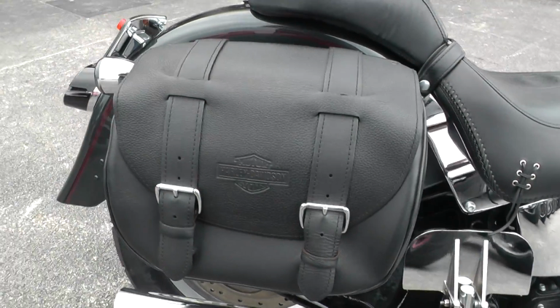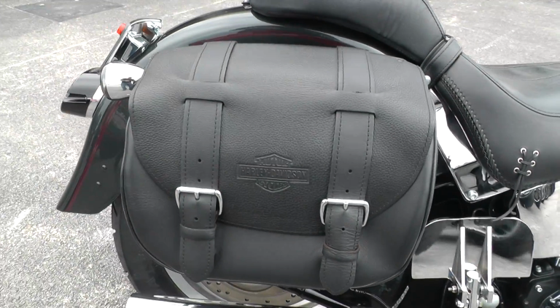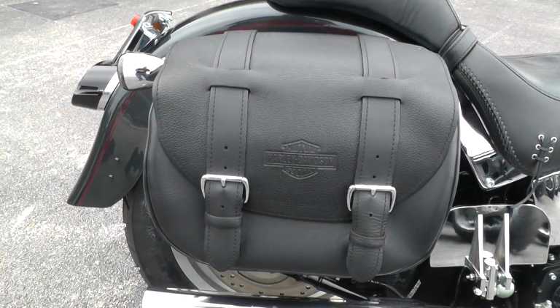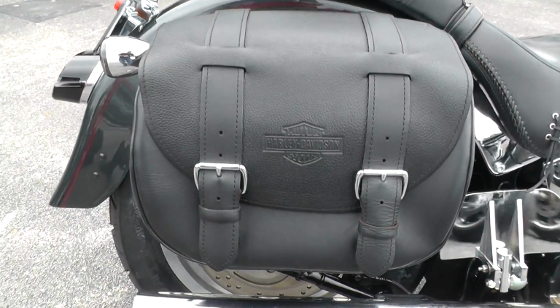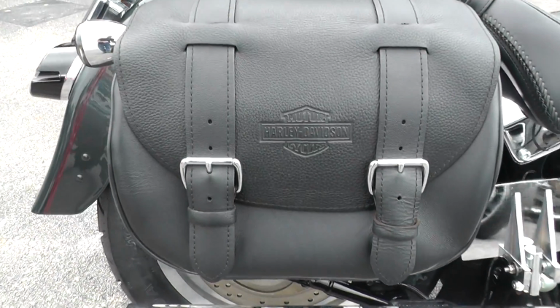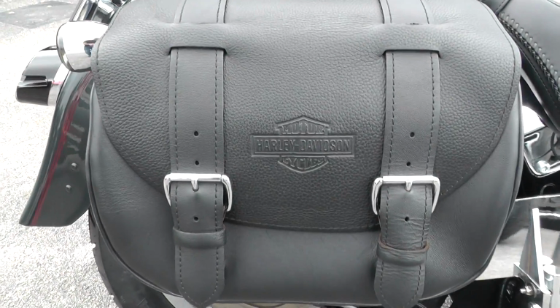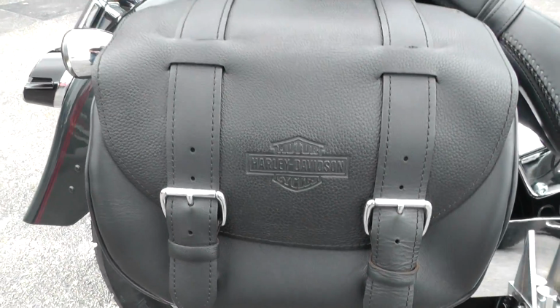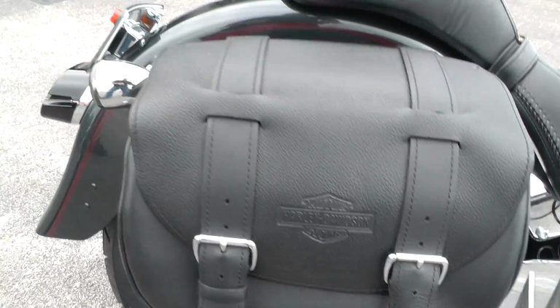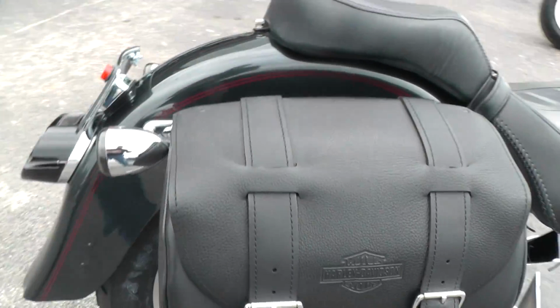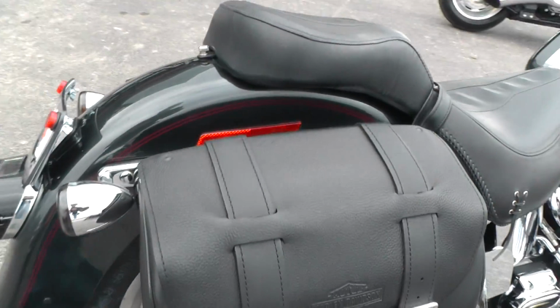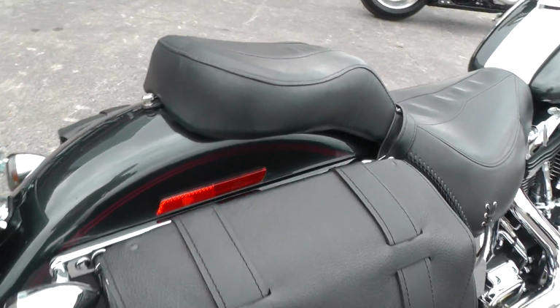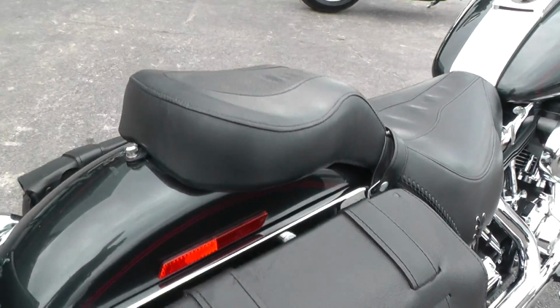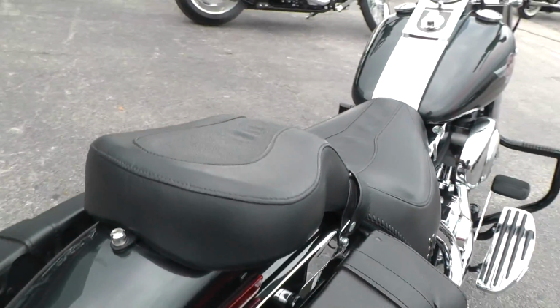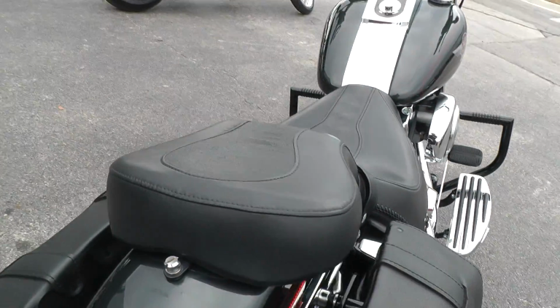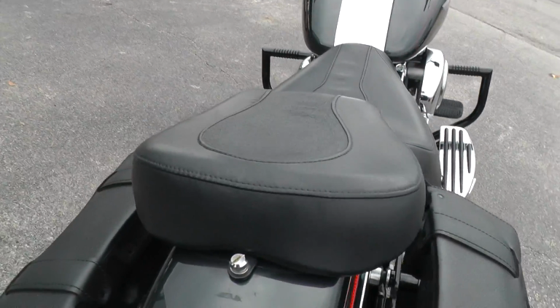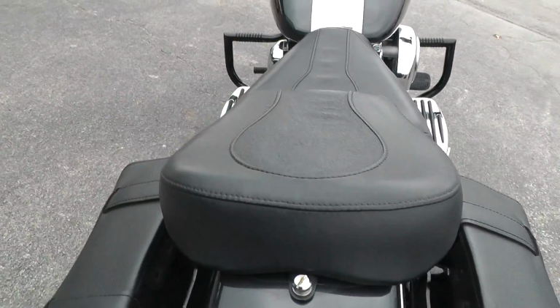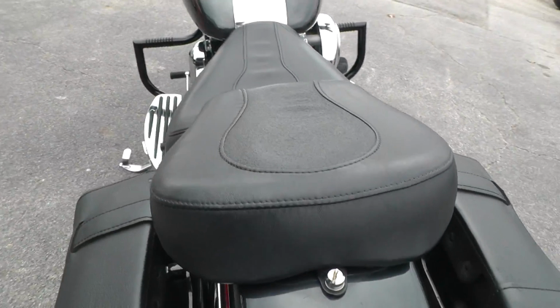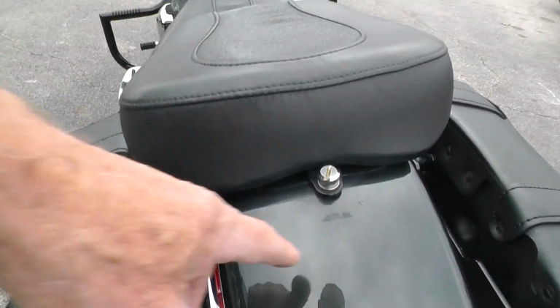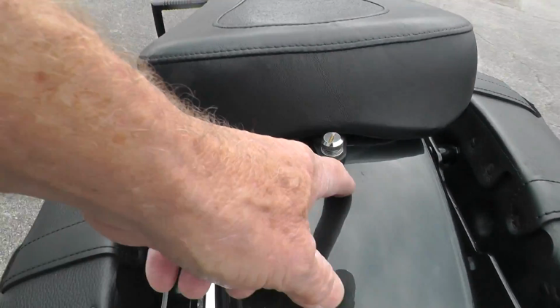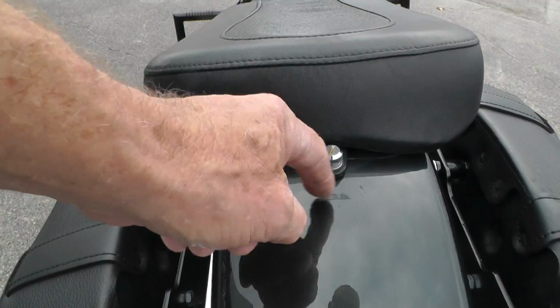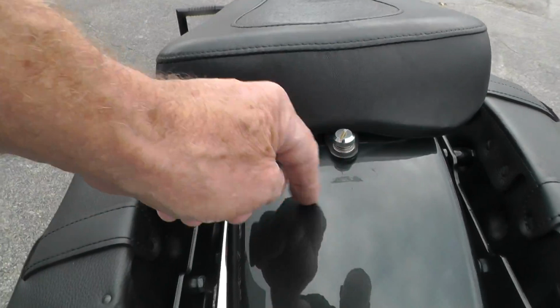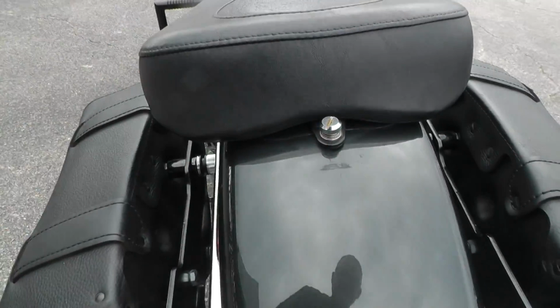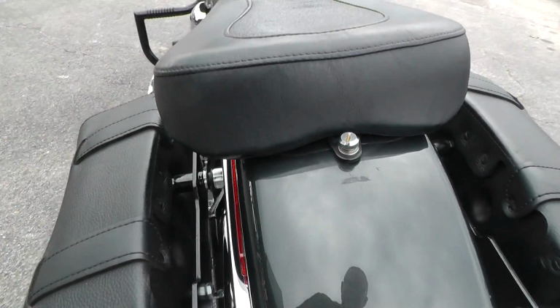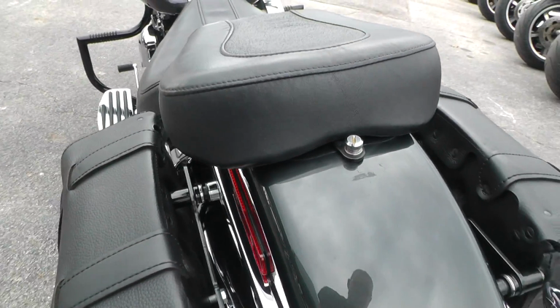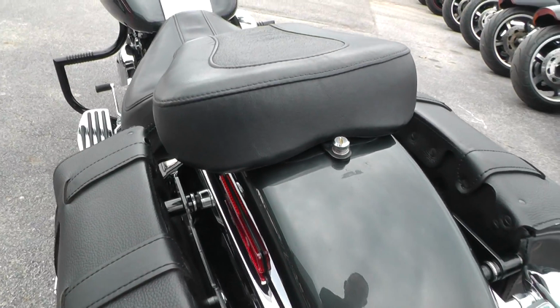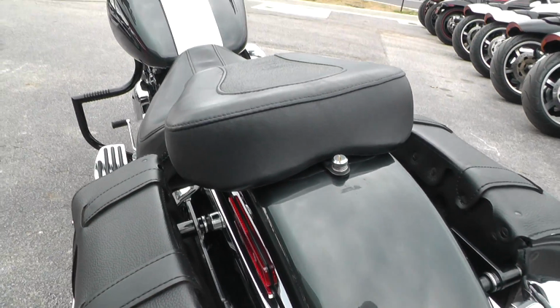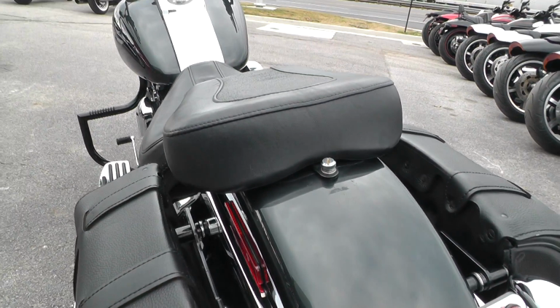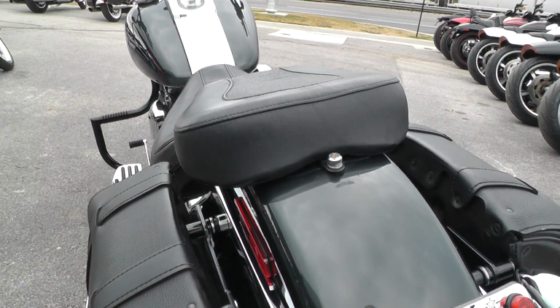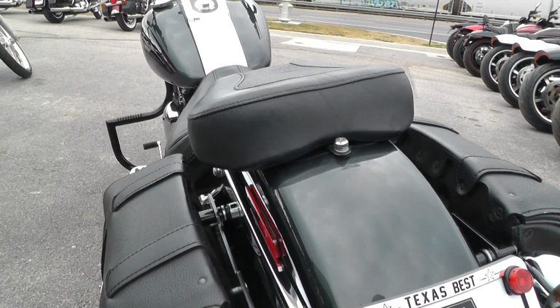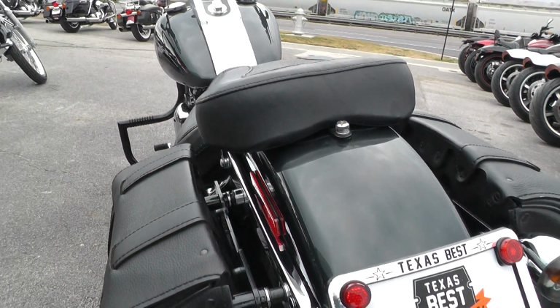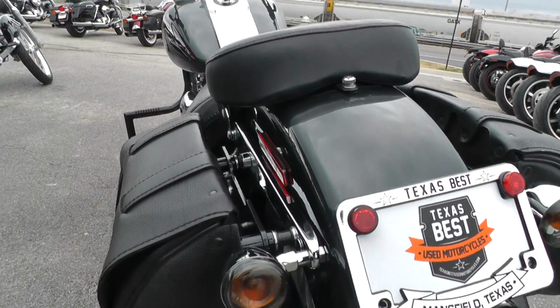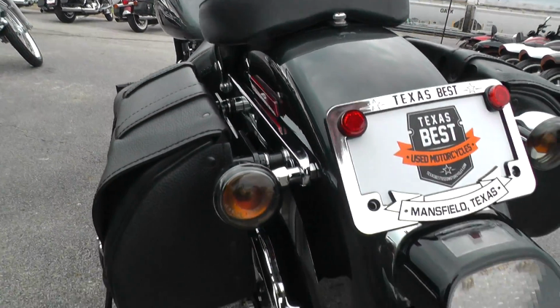These bags are Harley Davidson bags made for a fat boy so they look real good on there. It's got the factory seat — there's a little scuff or two back here around the screw where the seat bolts on, the passenger seat.